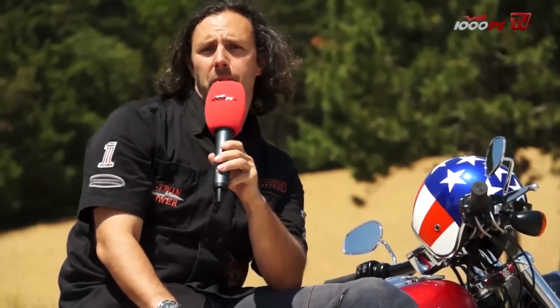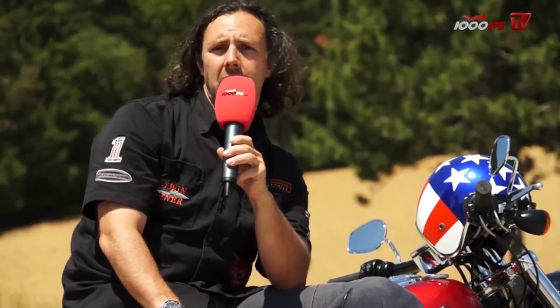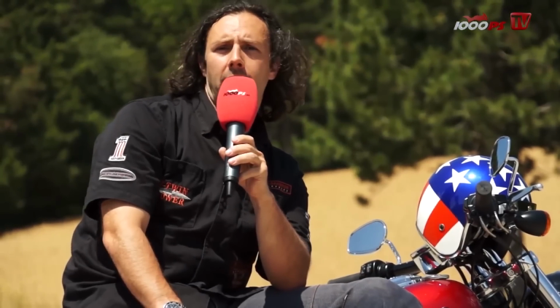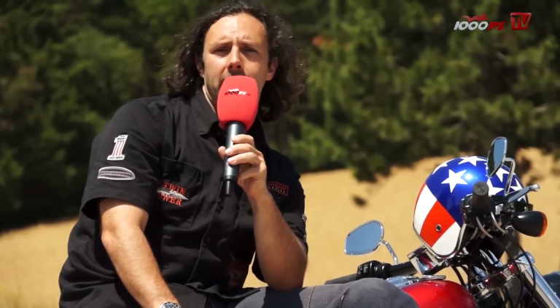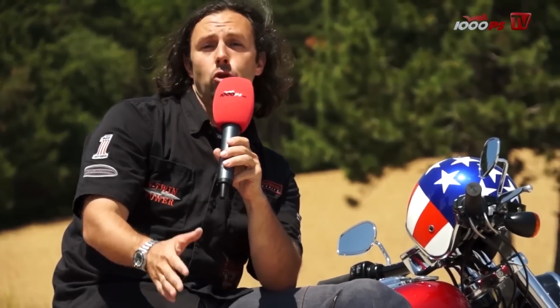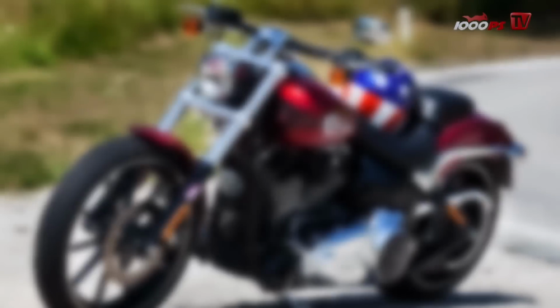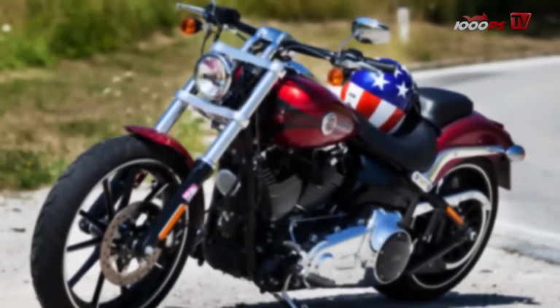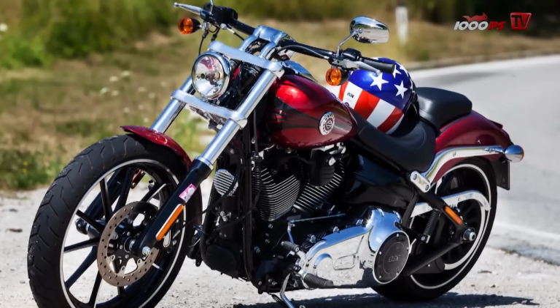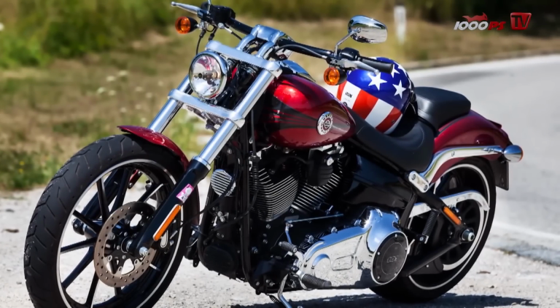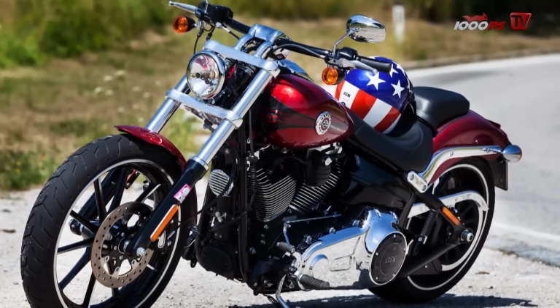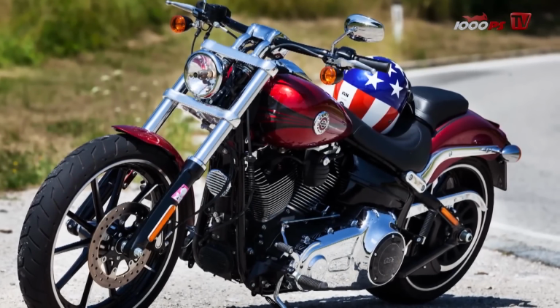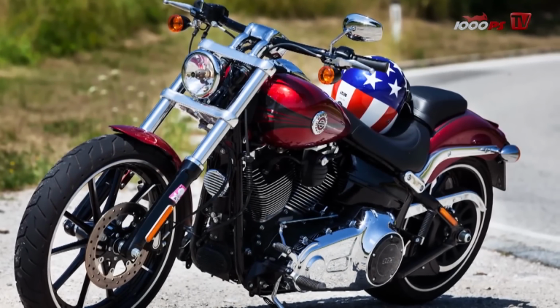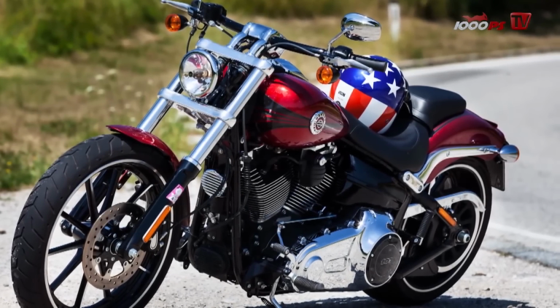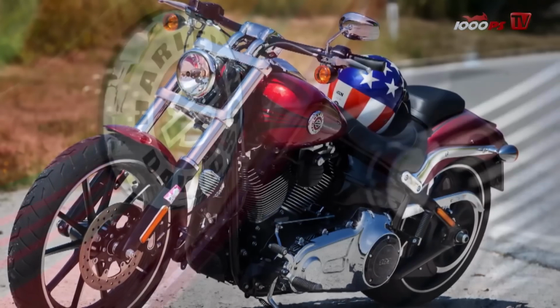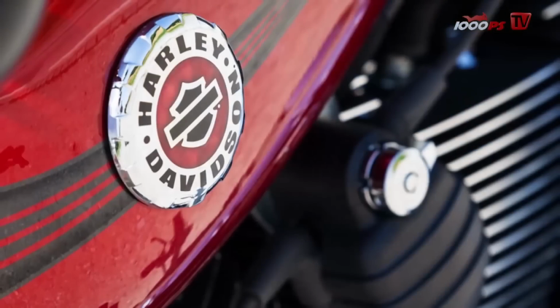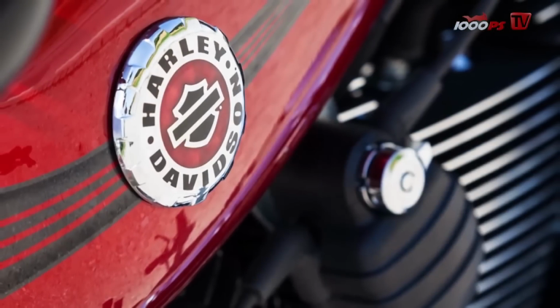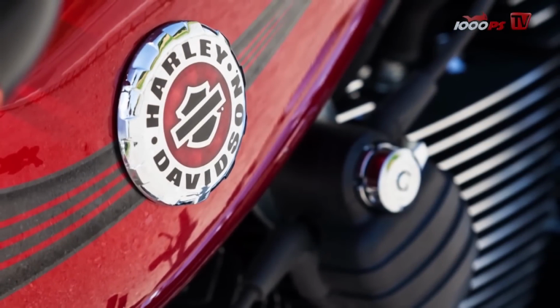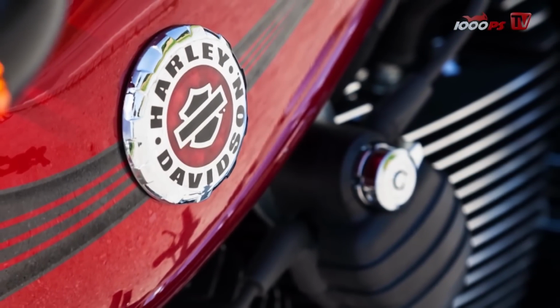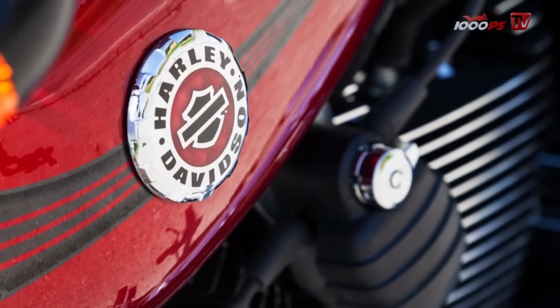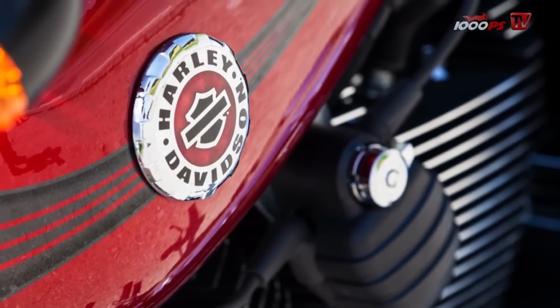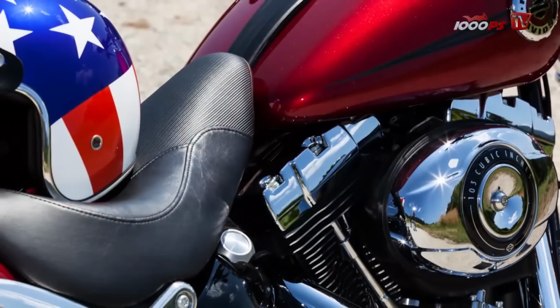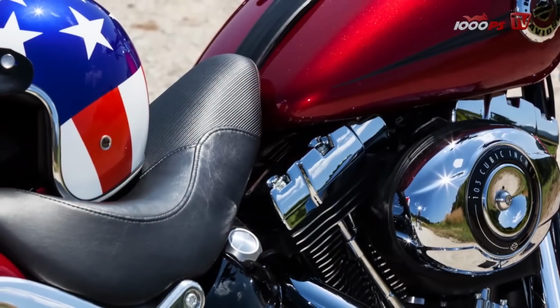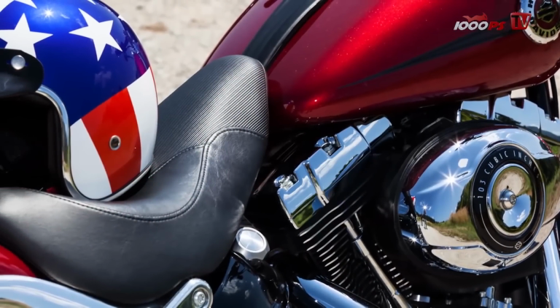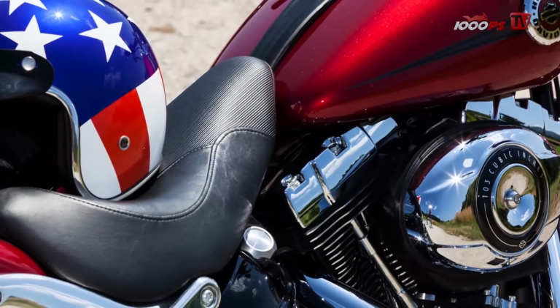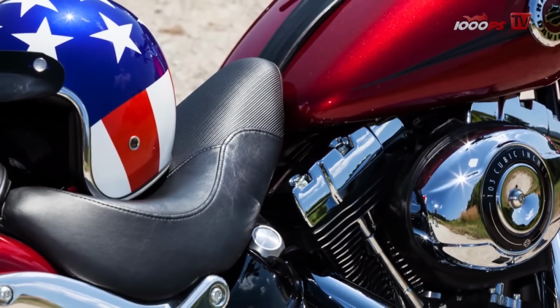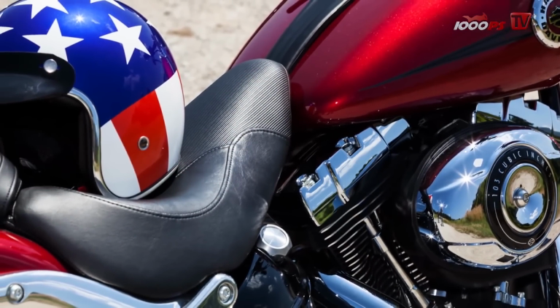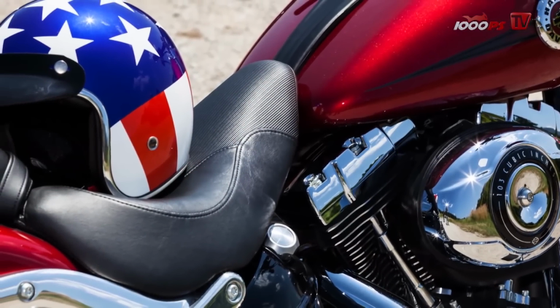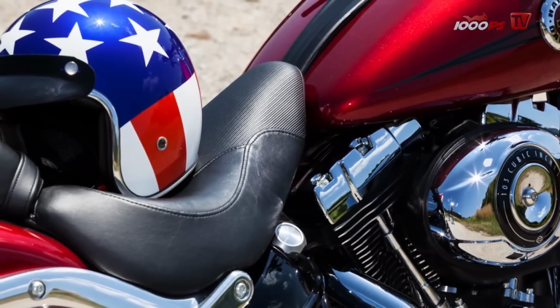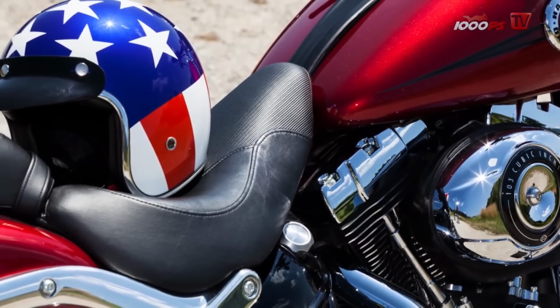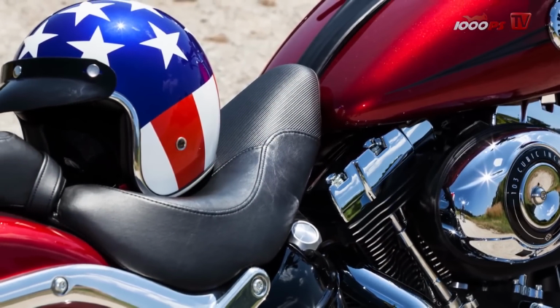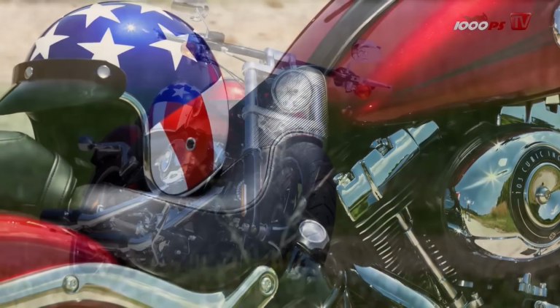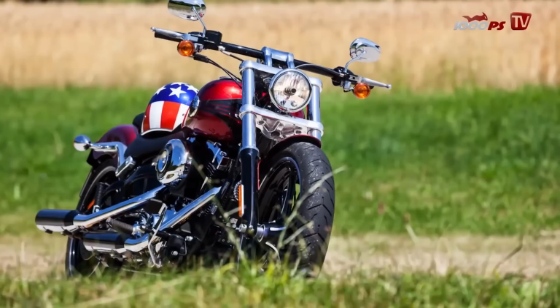All together, the Breakout is a typical Harley, embodying everything that stood for 110 years of tradition. There is no sport here — it's all about the relaxed cruise, although Harley-Davidson had their successful times in competition.